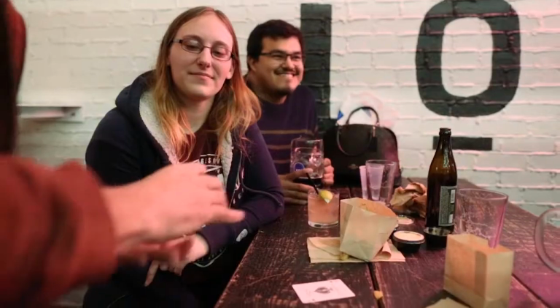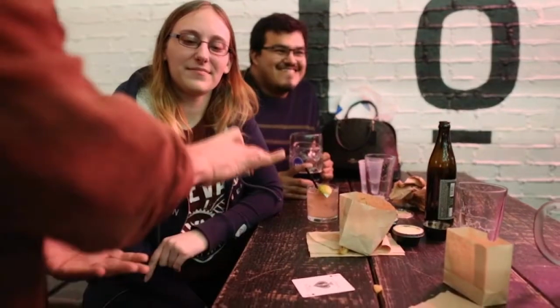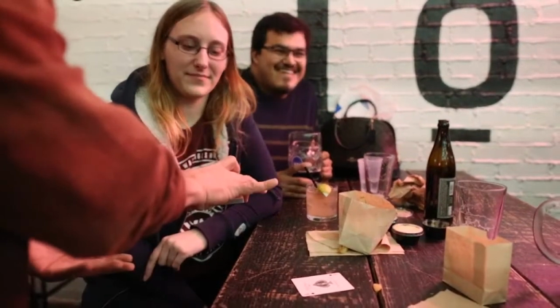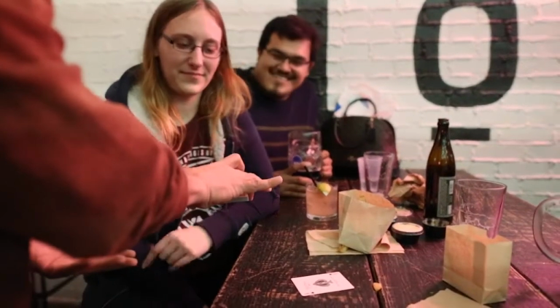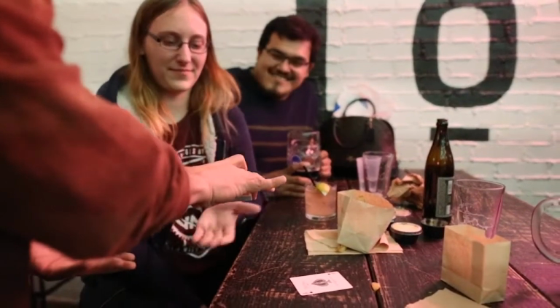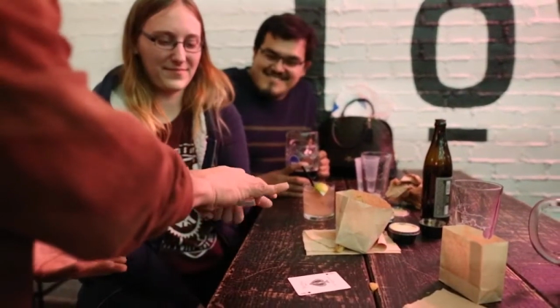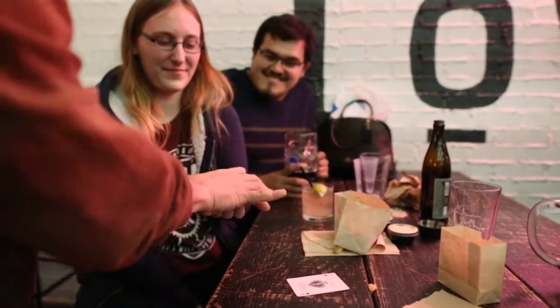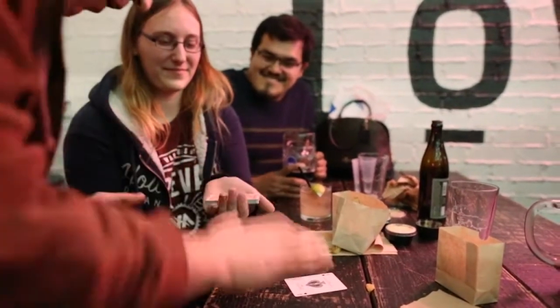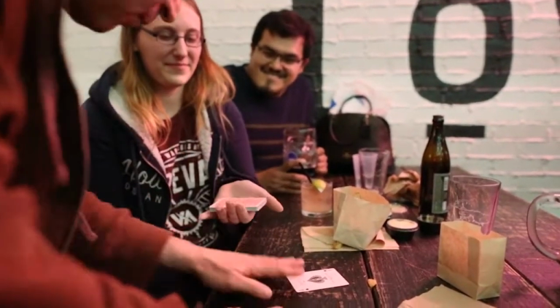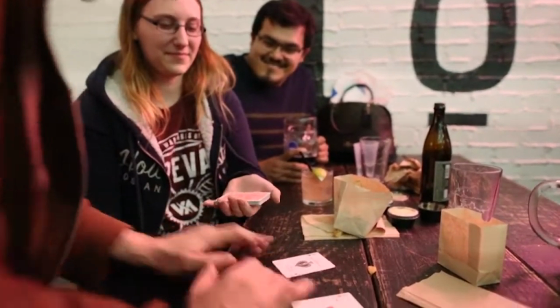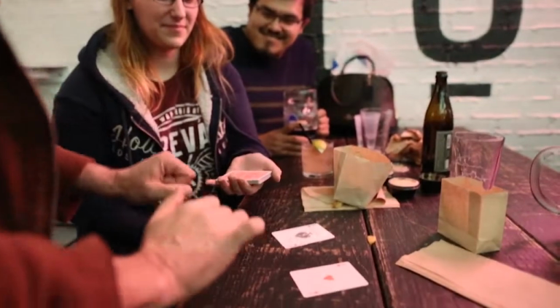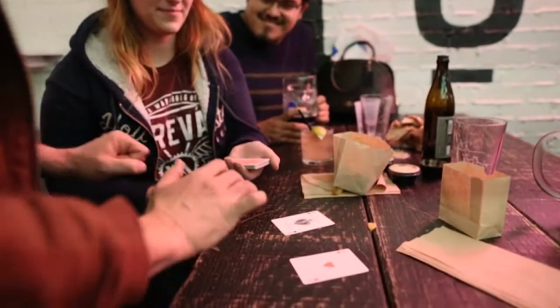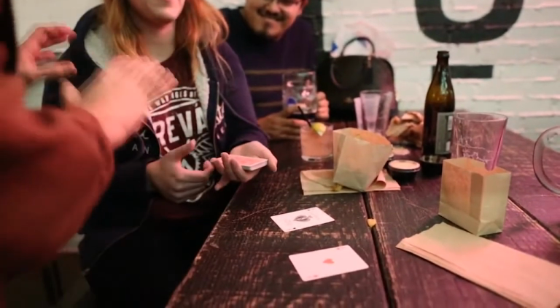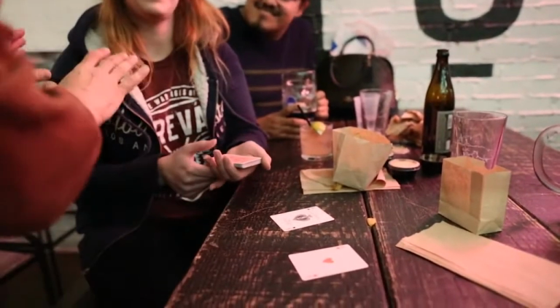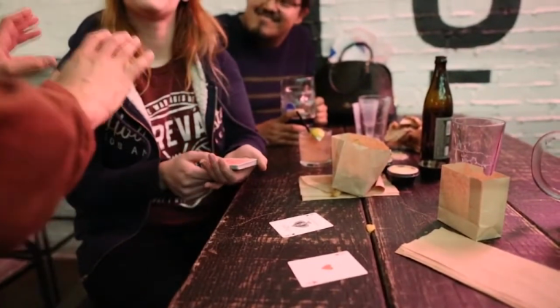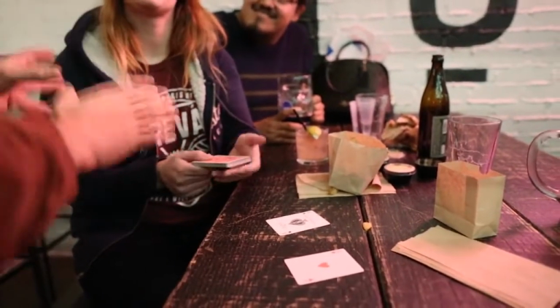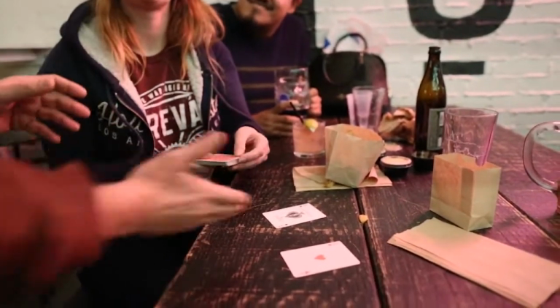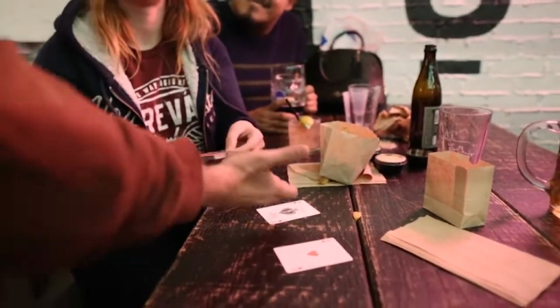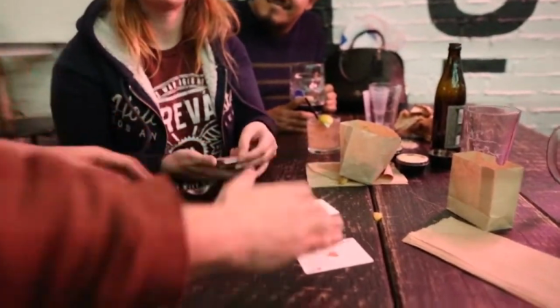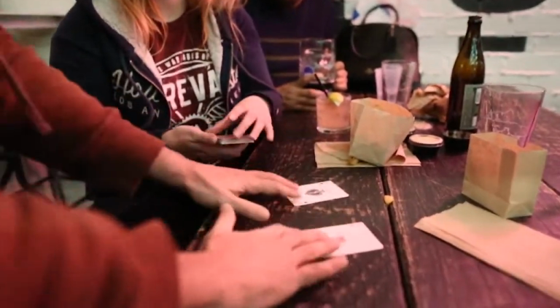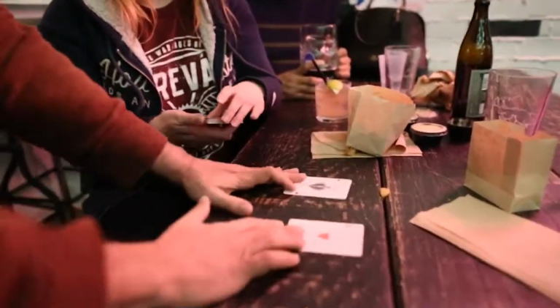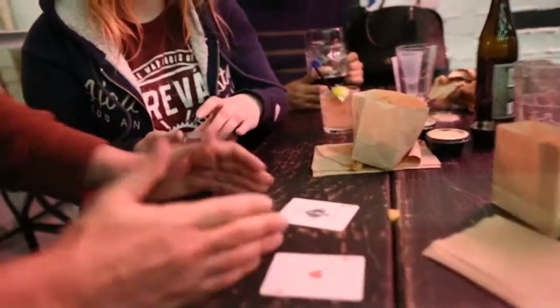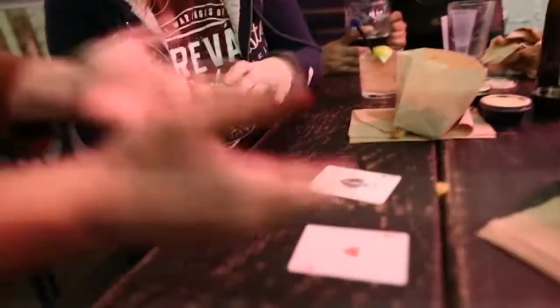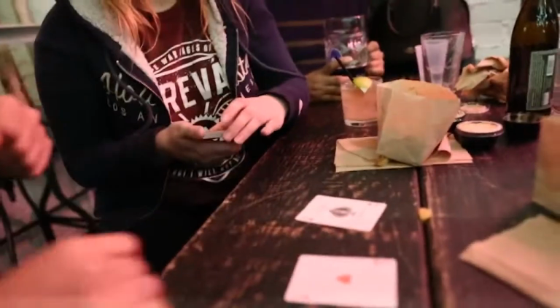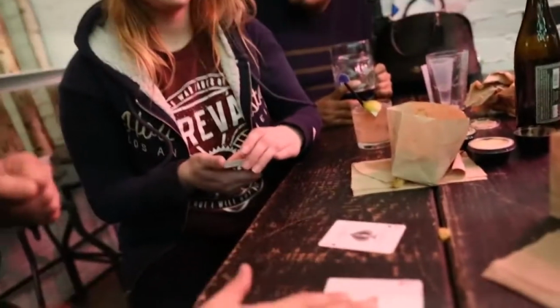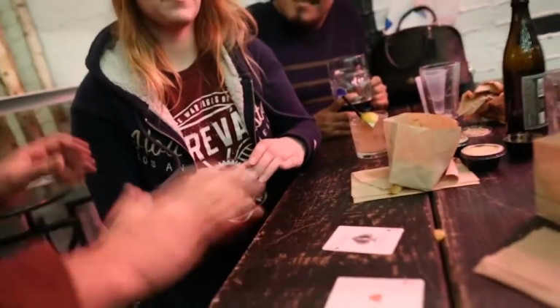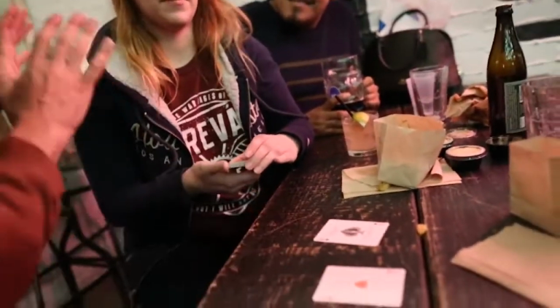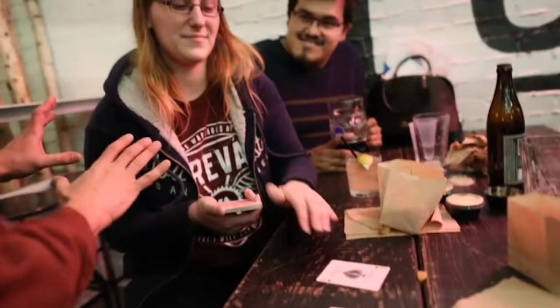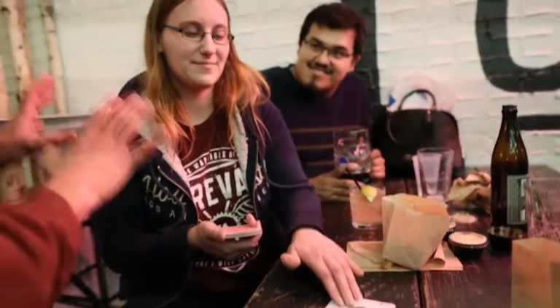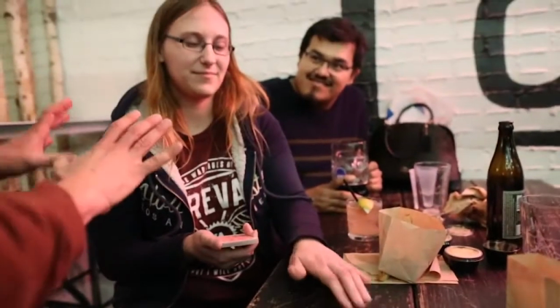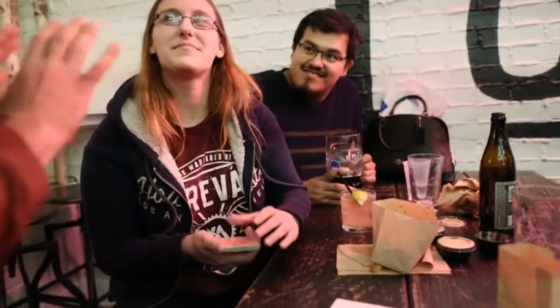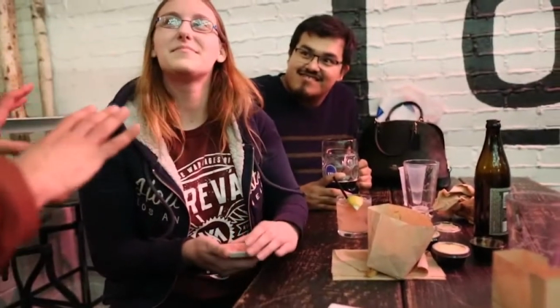You're going to take the cards and put them down one by one. If you feel that it's black, you put it on the black card. If you feel it's red, you put it on the red card, but you can't look at the cards.